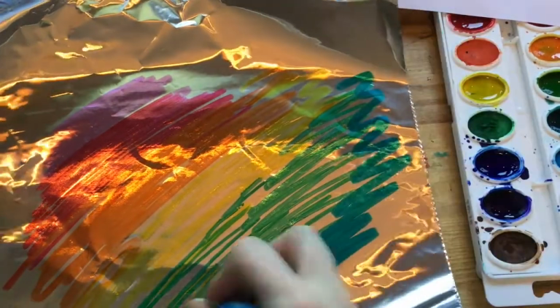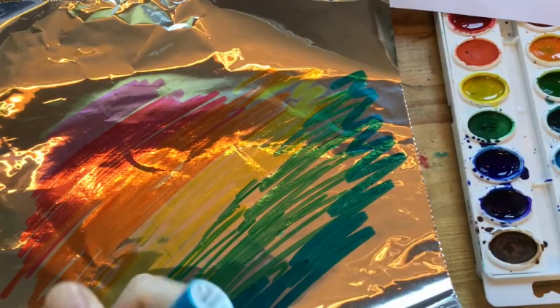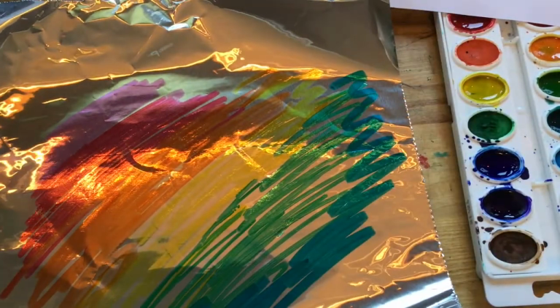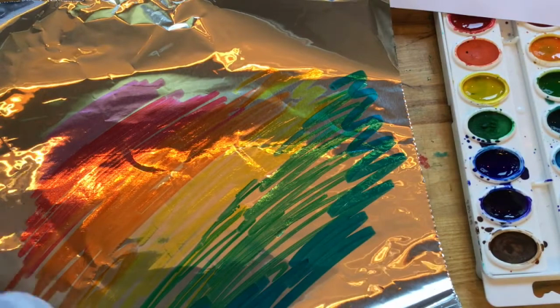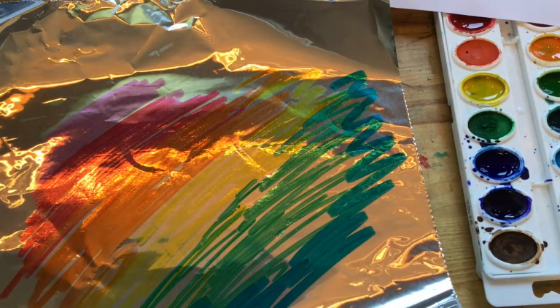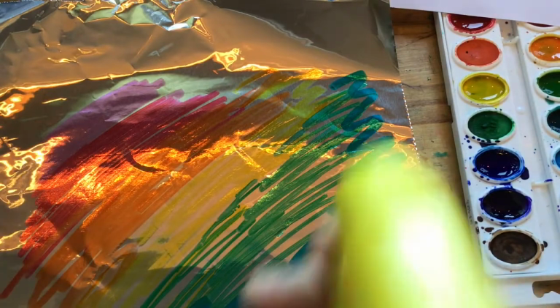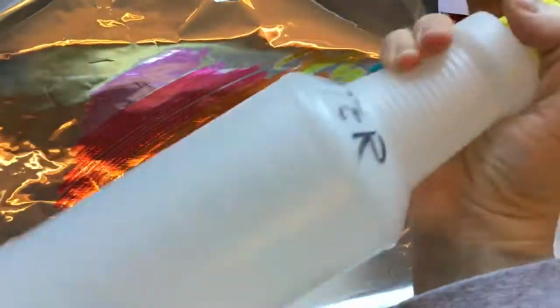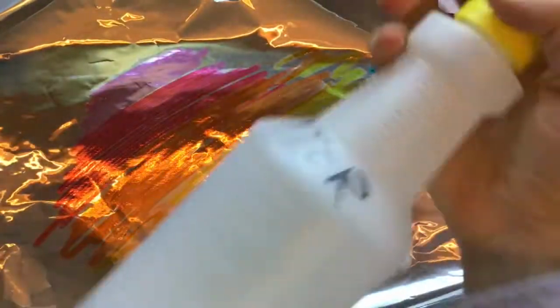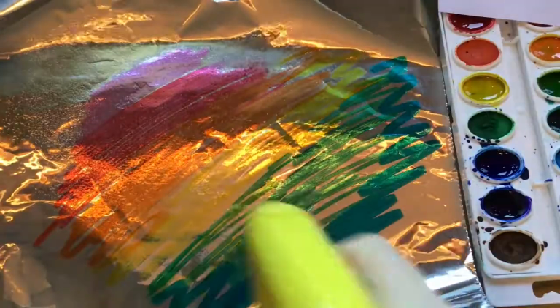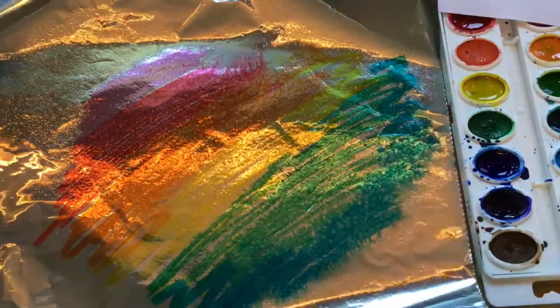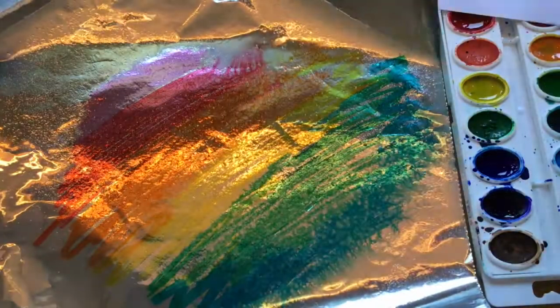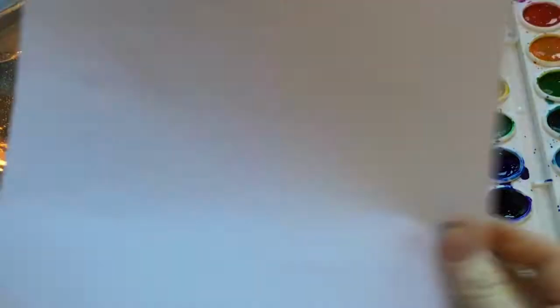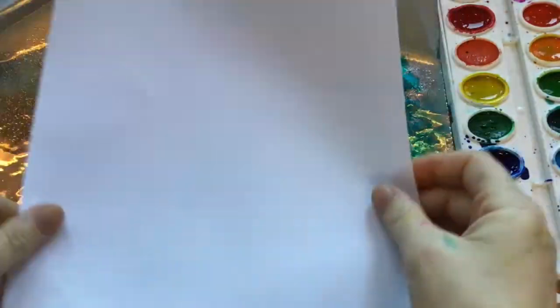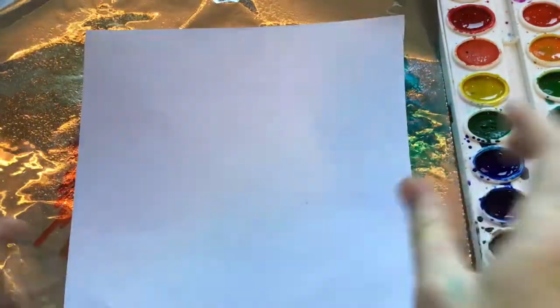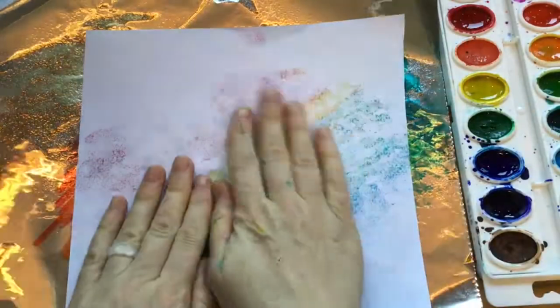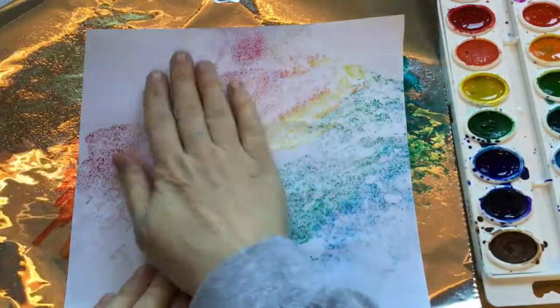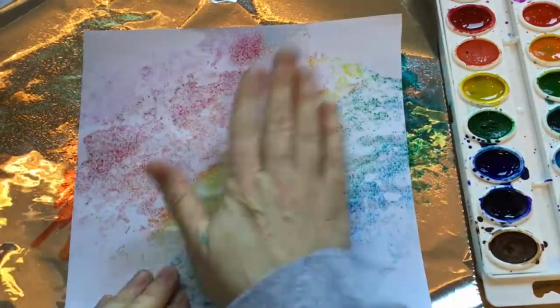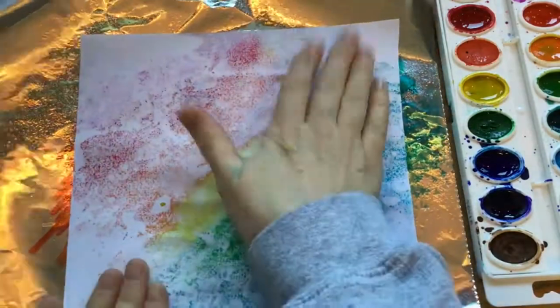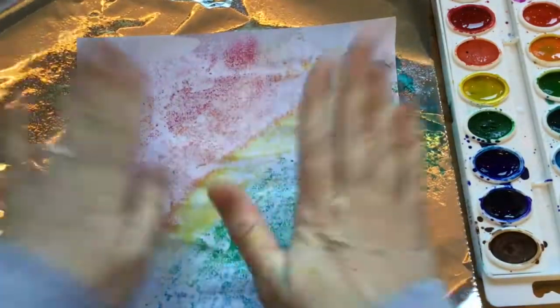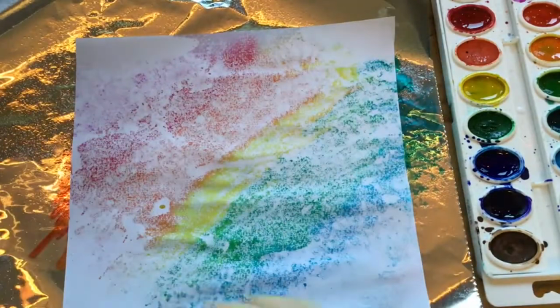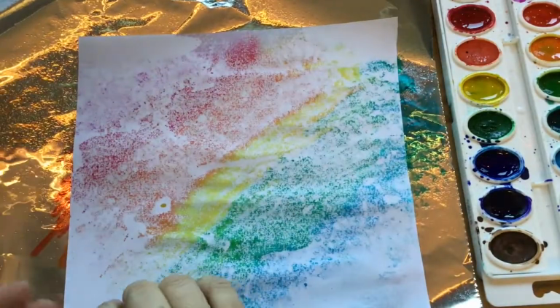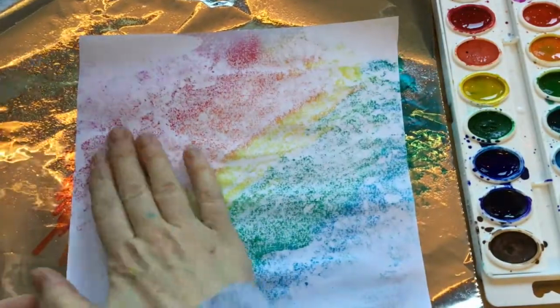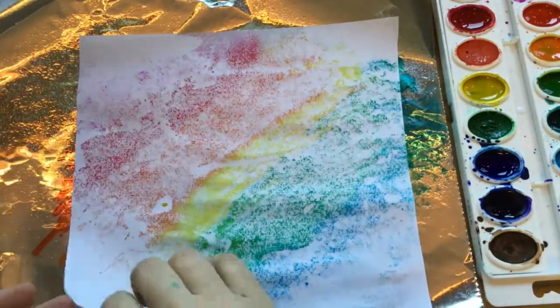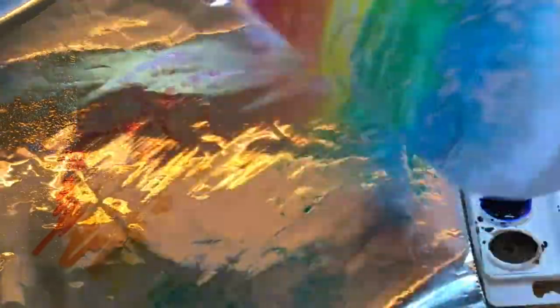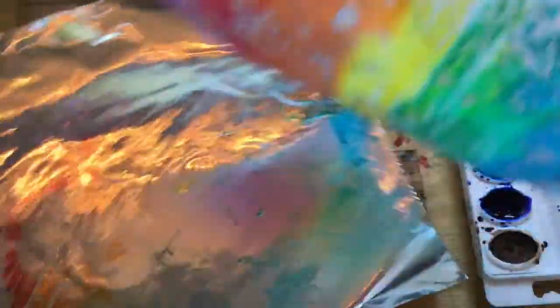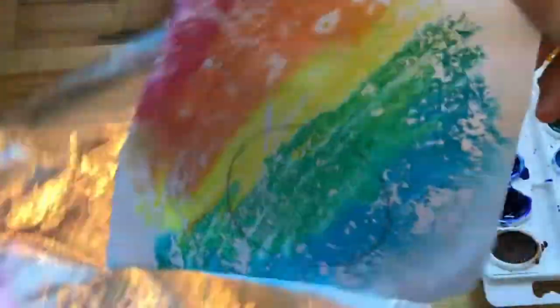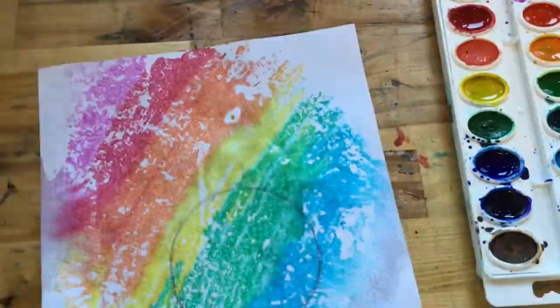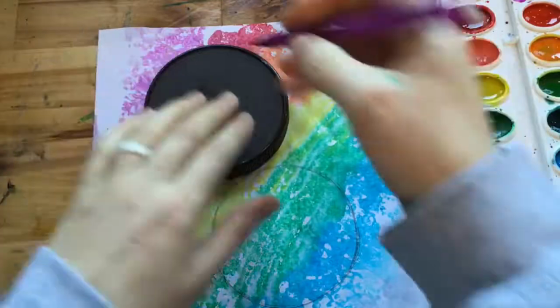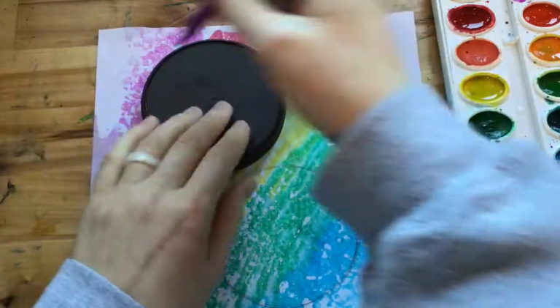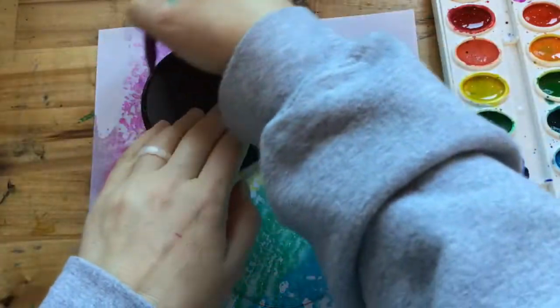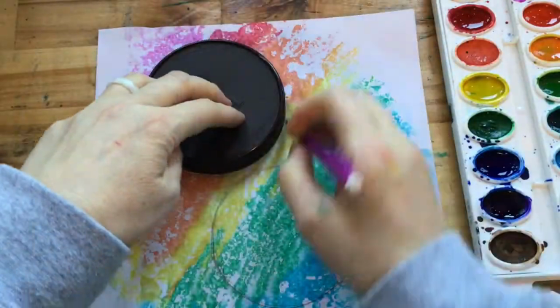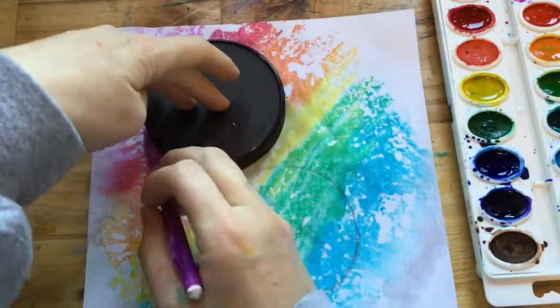Once I have my foil colored I'm going to spray it with a little bit of water — that's going to activate the marker. I'm gonna place a piece of white paper over top of the marker and voila! It transfers right onto my white paper.